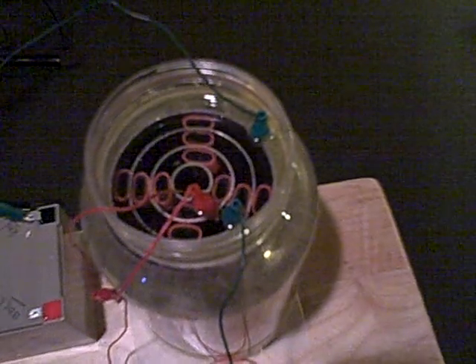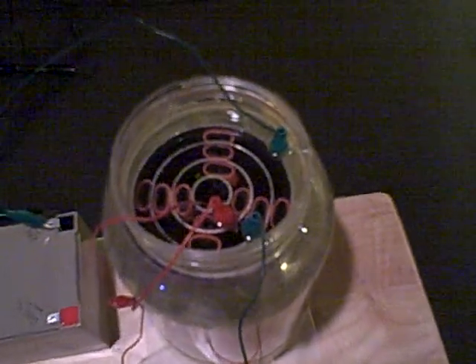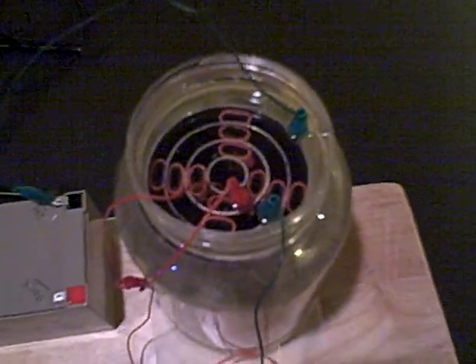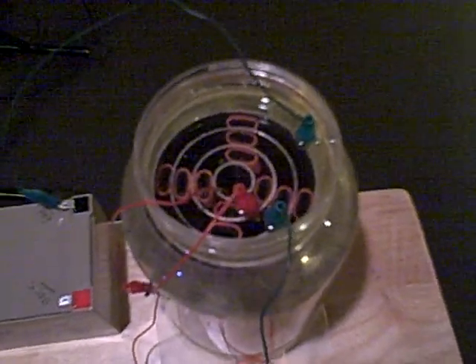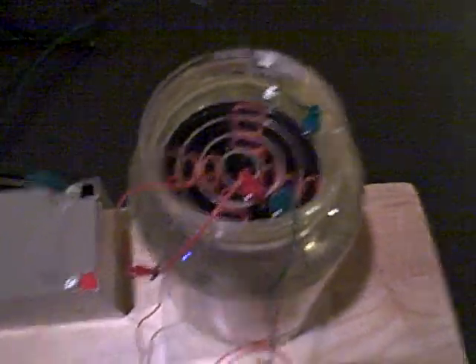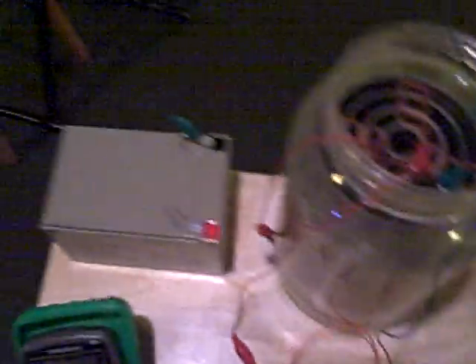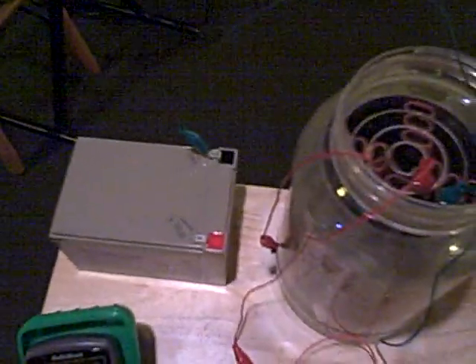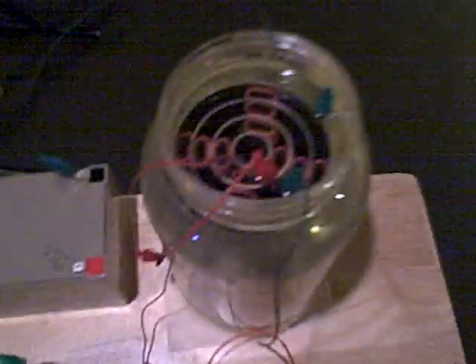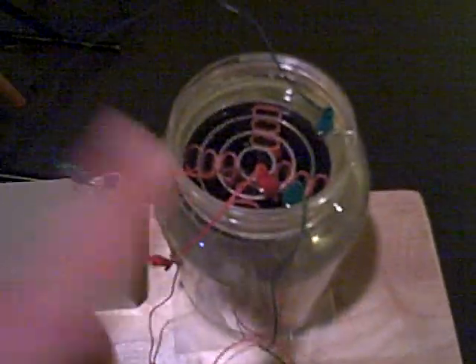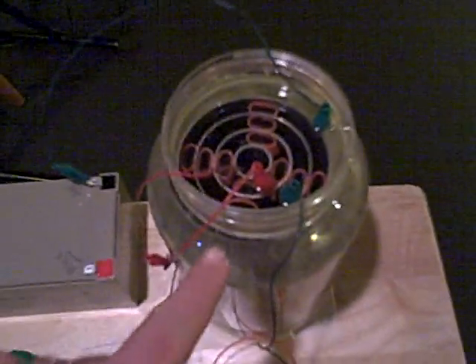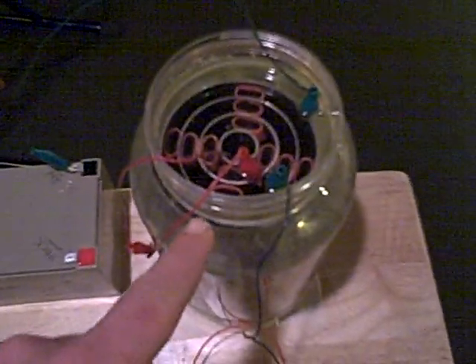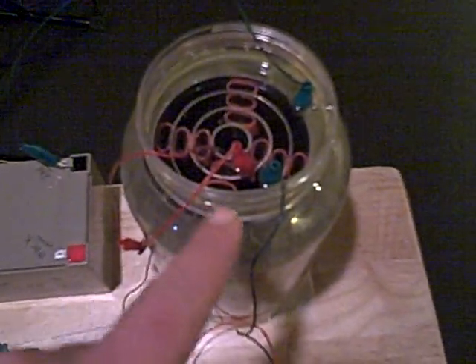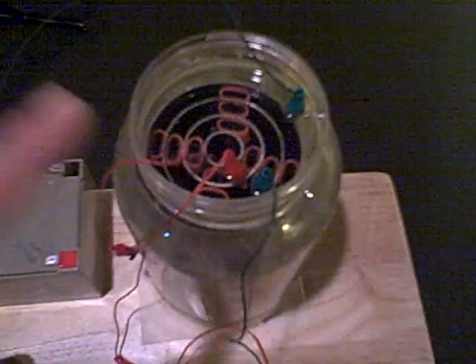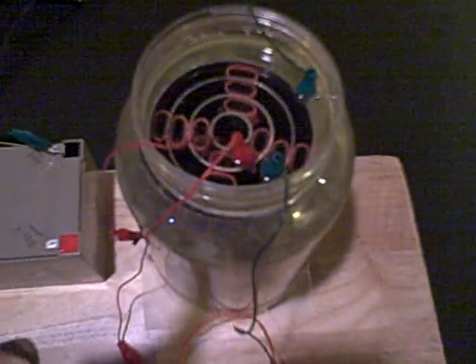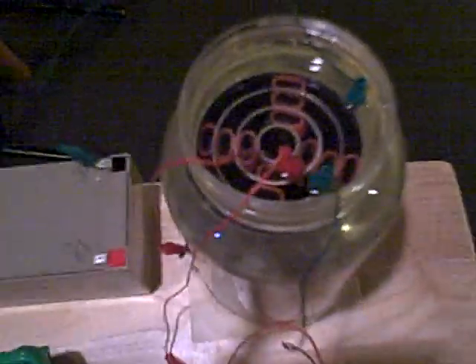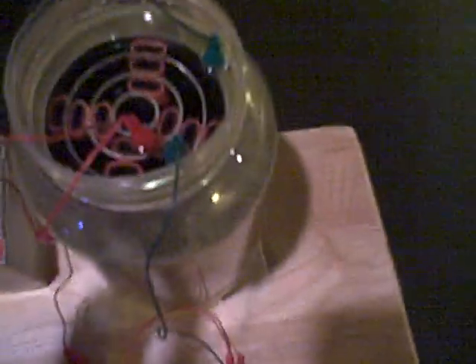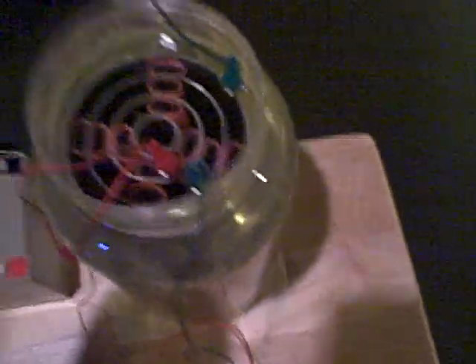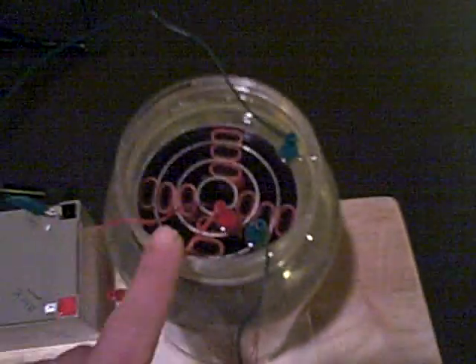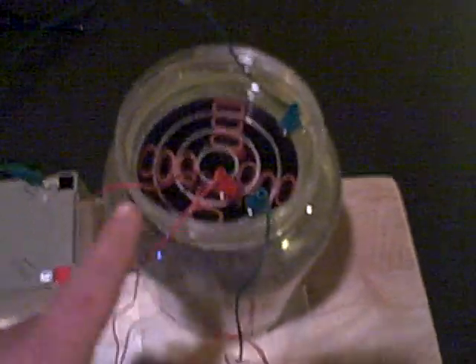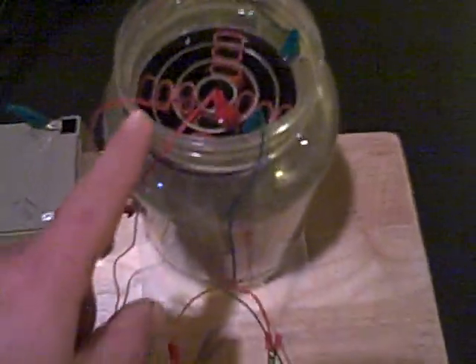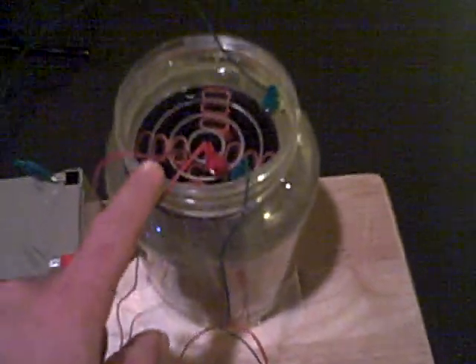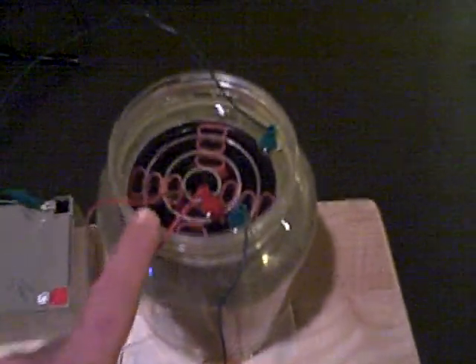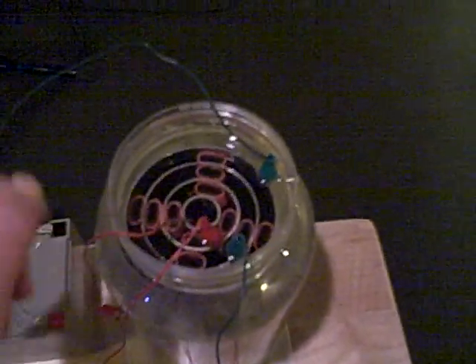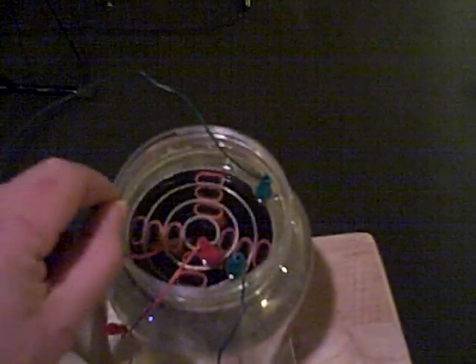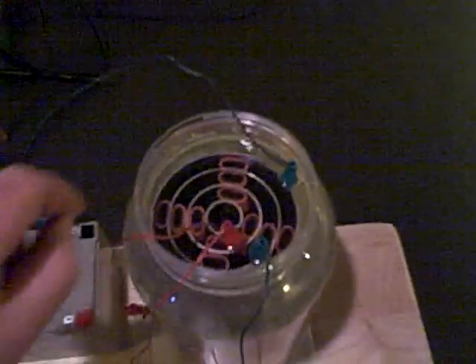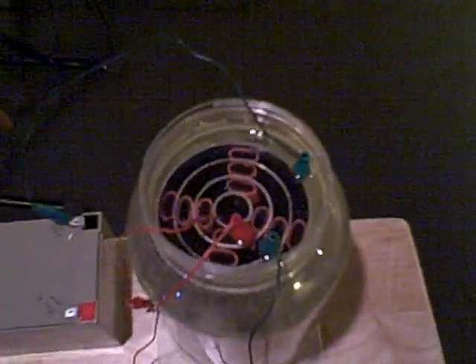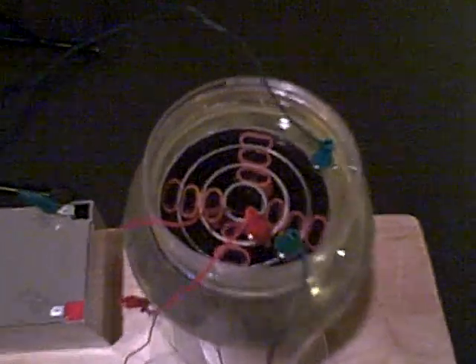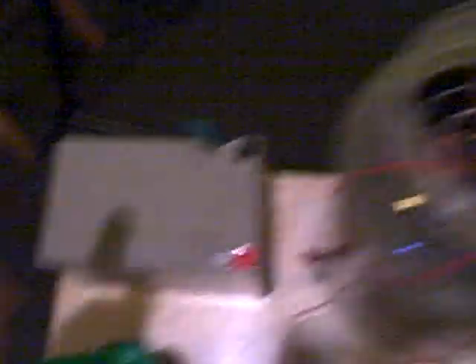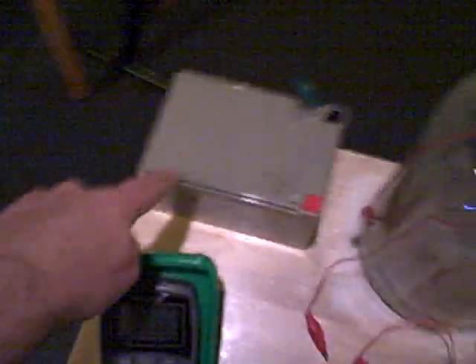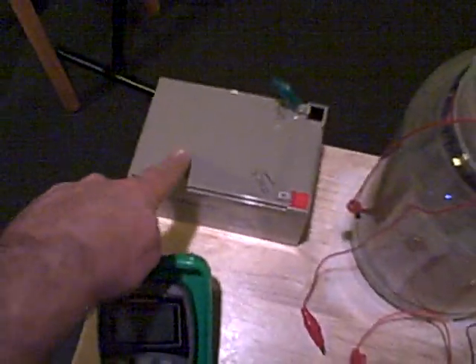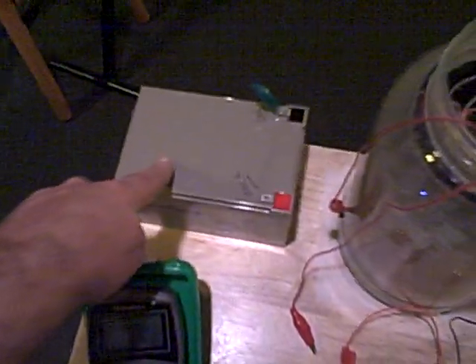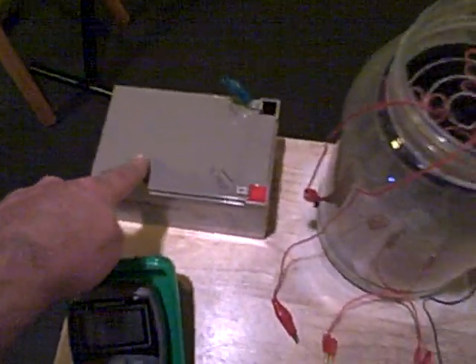For my next trick, what I have here is a Joe Cell. It's in distilled water with a teaspoon of baking soda in it, and it's connected to a 12-volt battery.